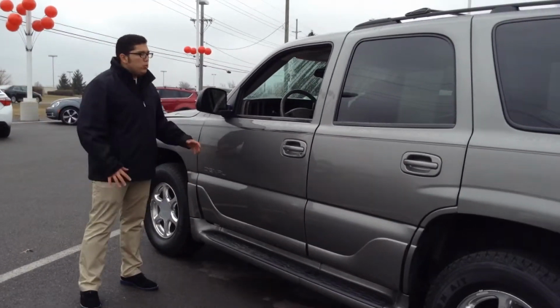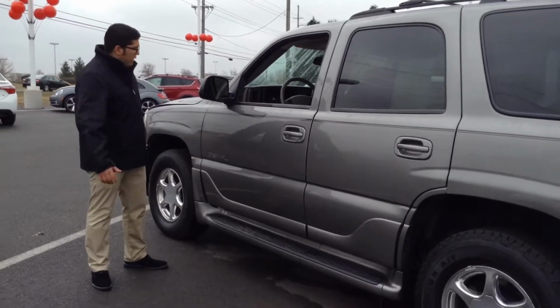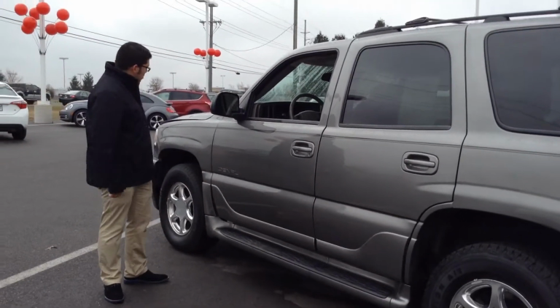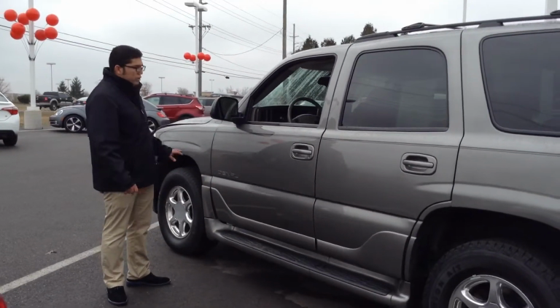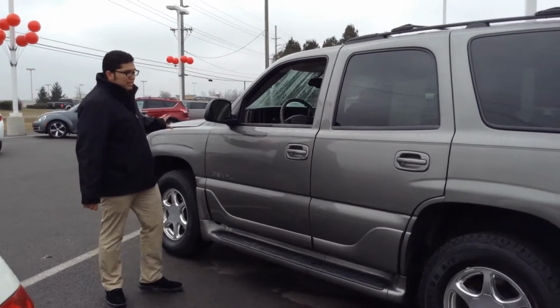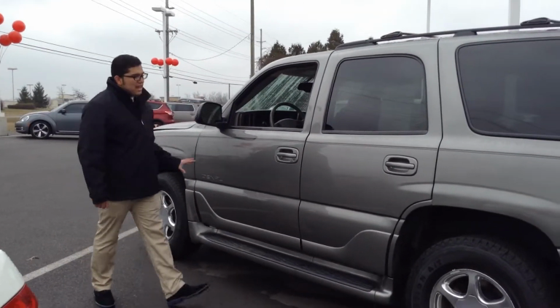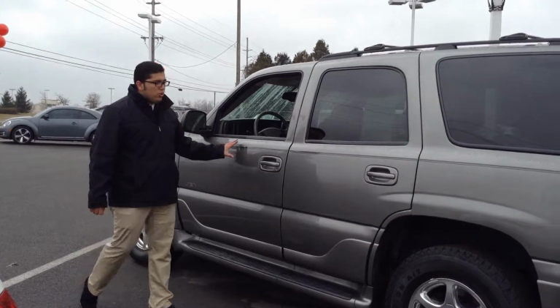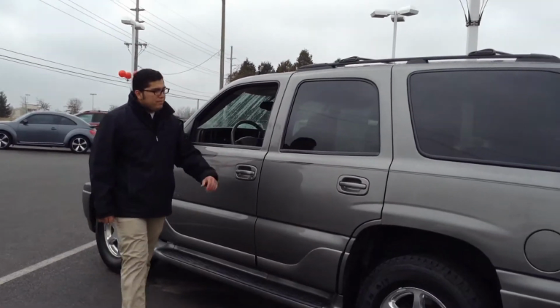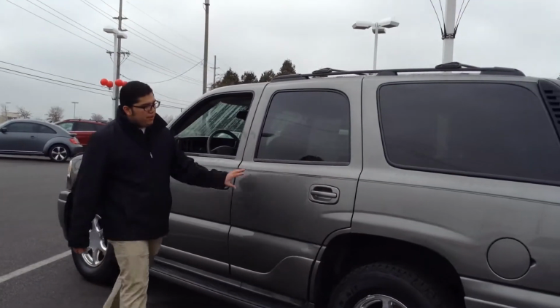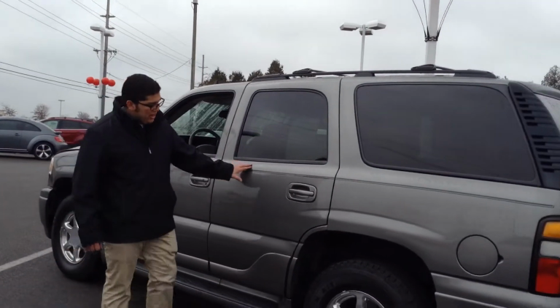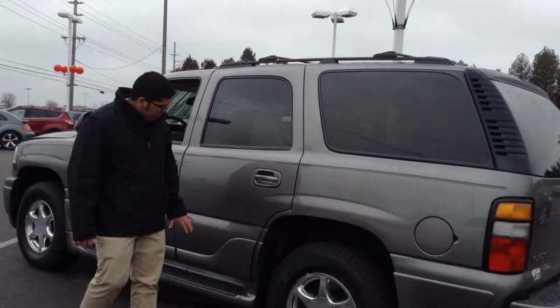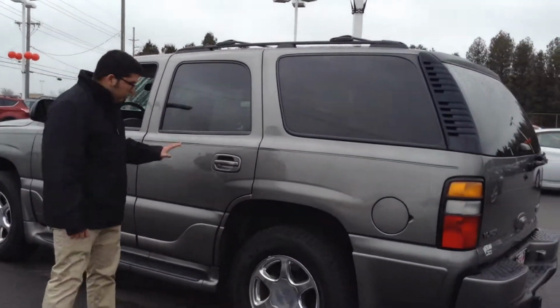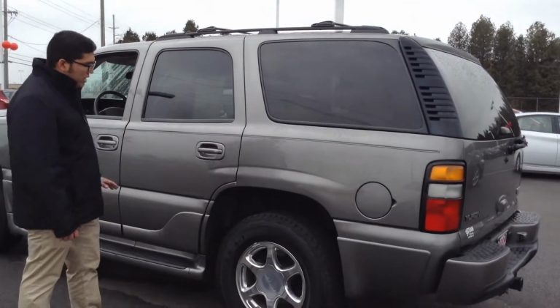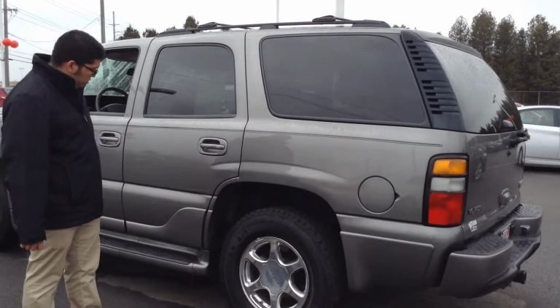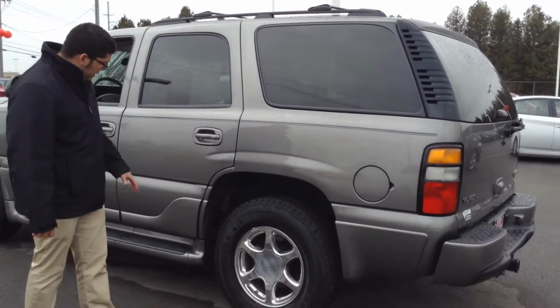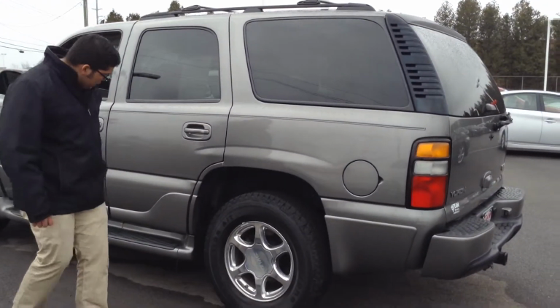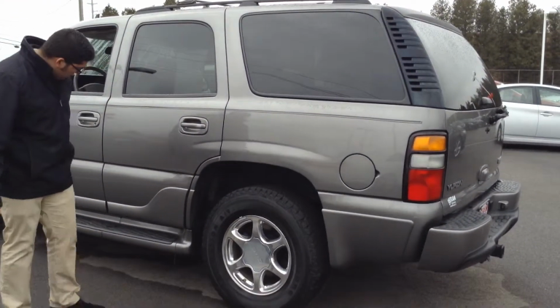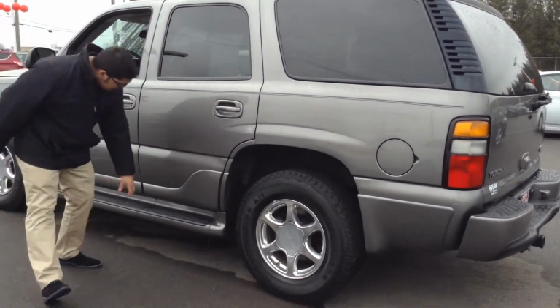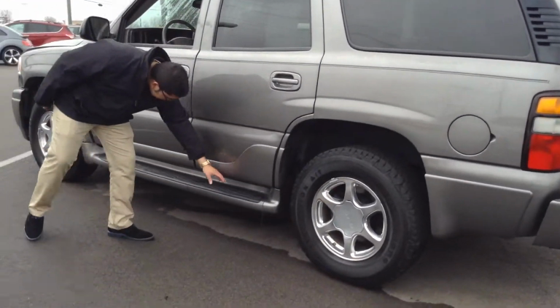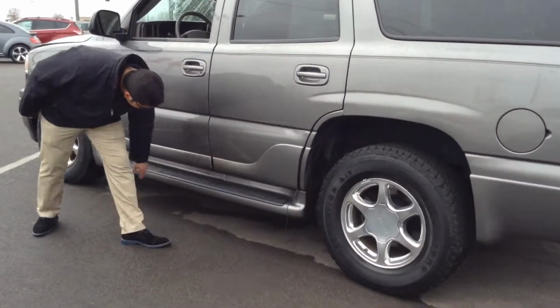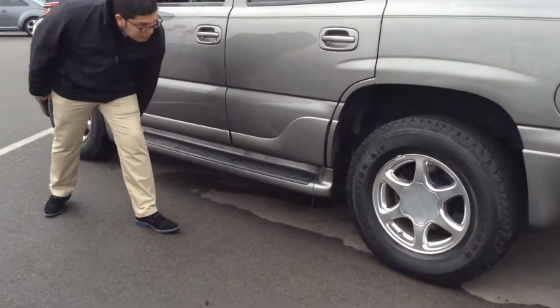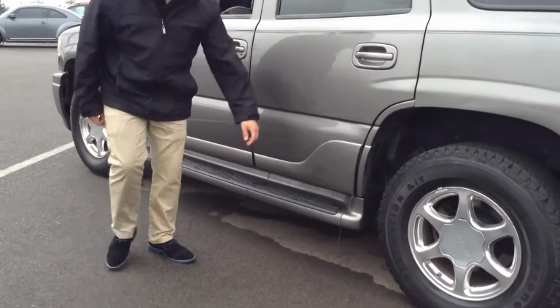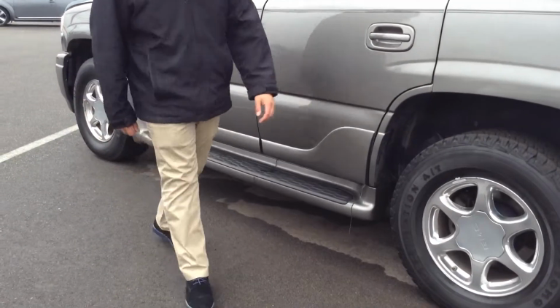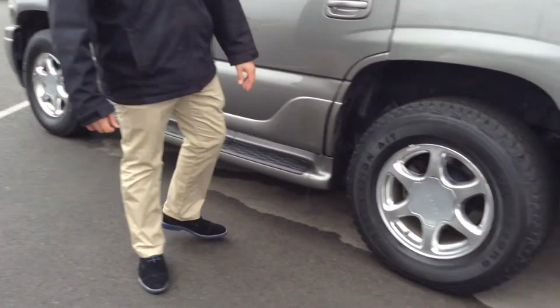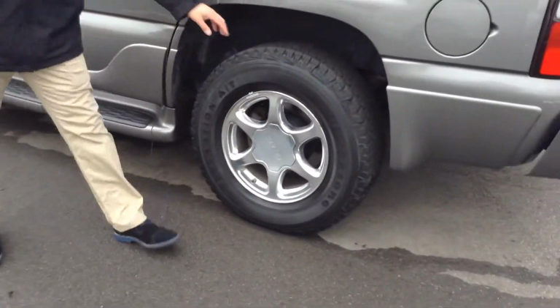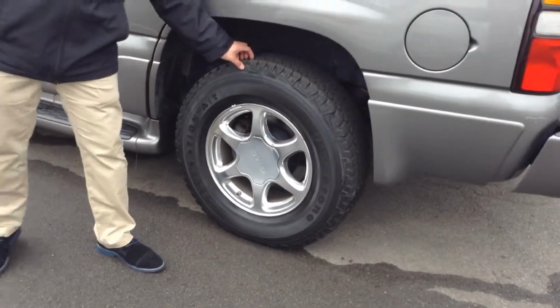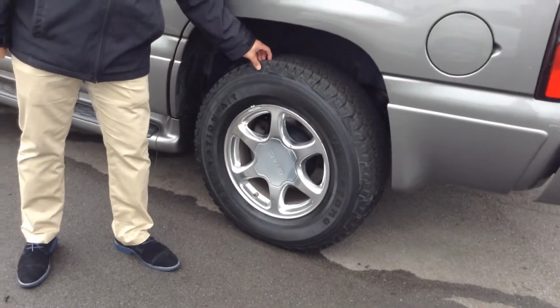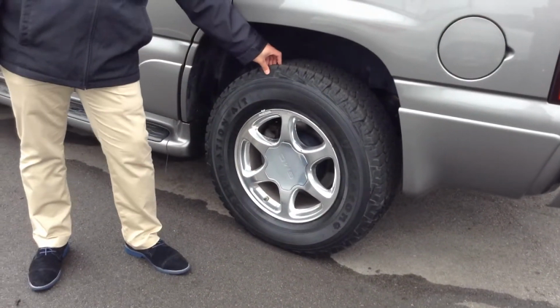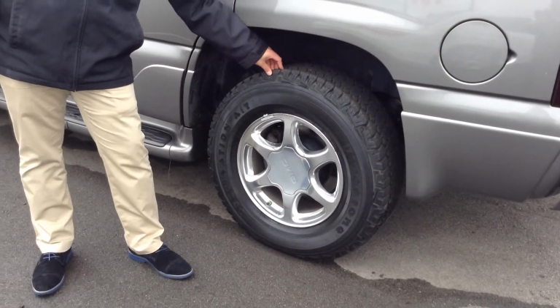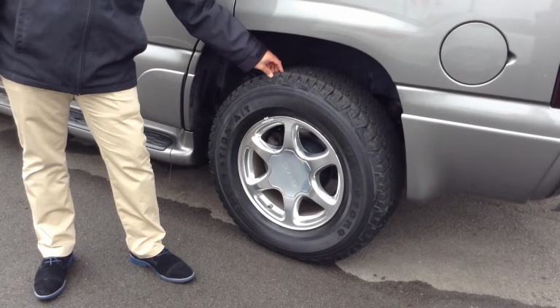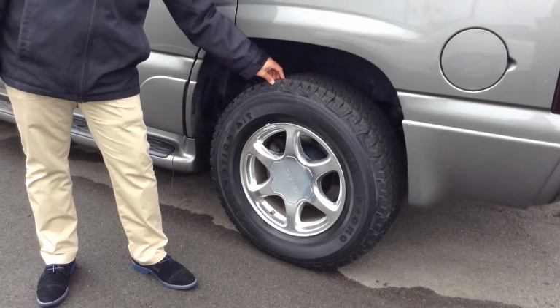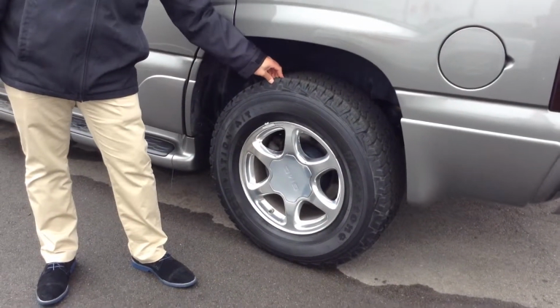Beautiful exterior — you've got this nice gray, very nice, very little scratches or dents. You do have the running boards here at the bottom. On the tires, tires and tread, you've got about 6% left.